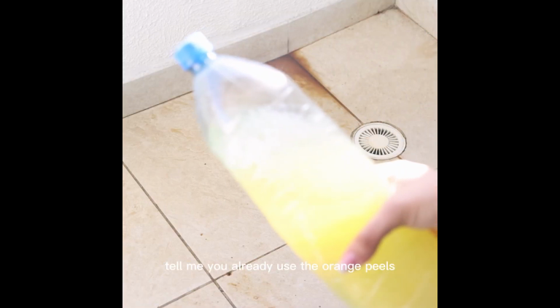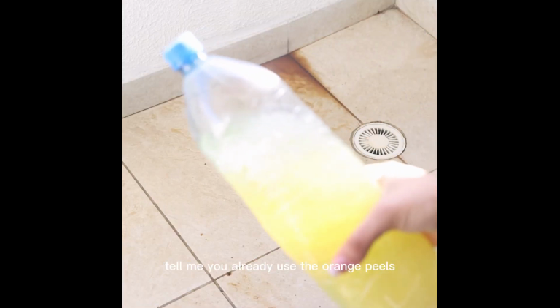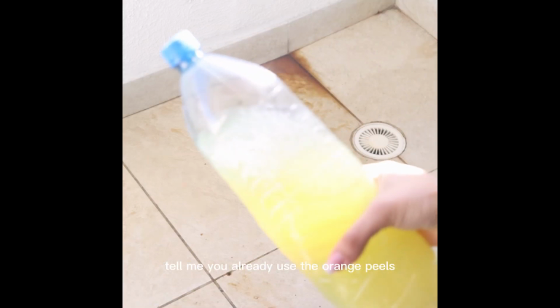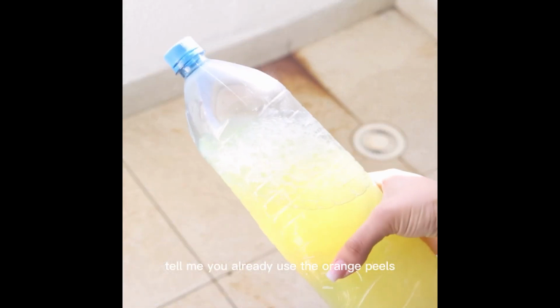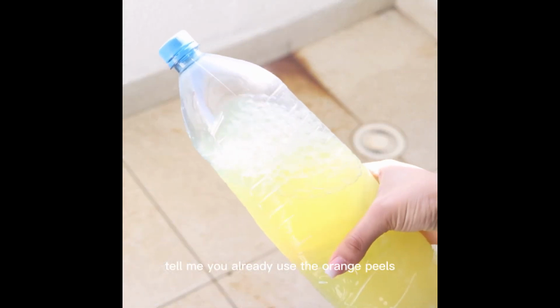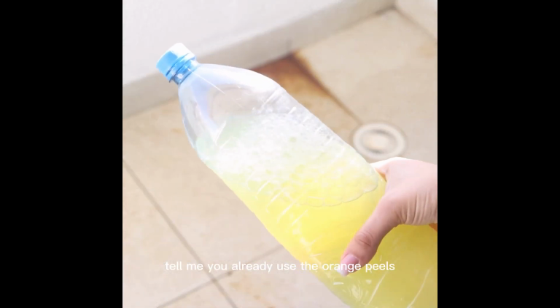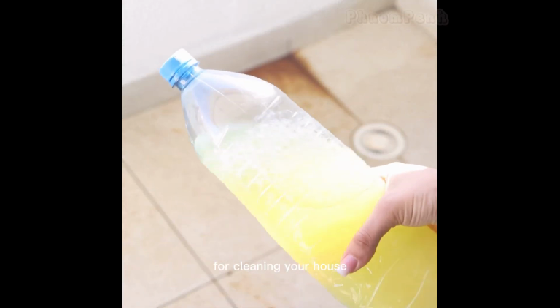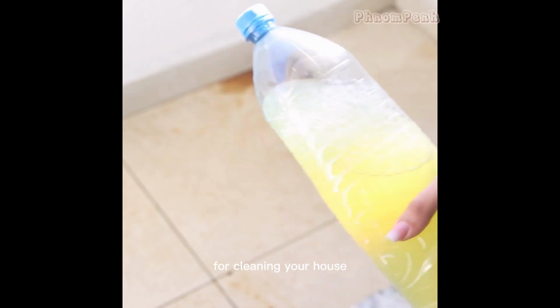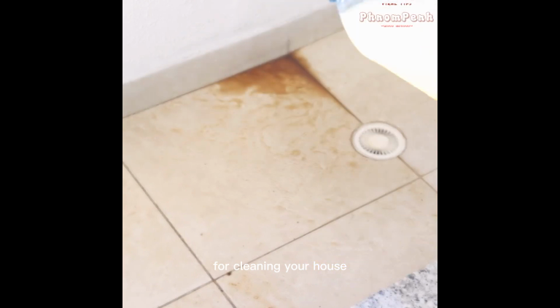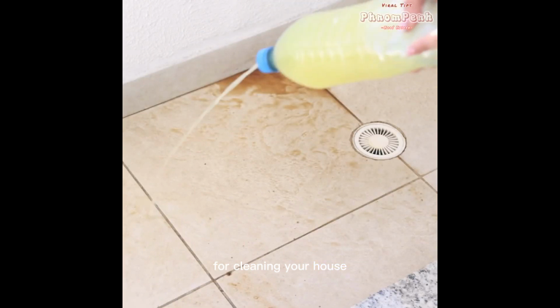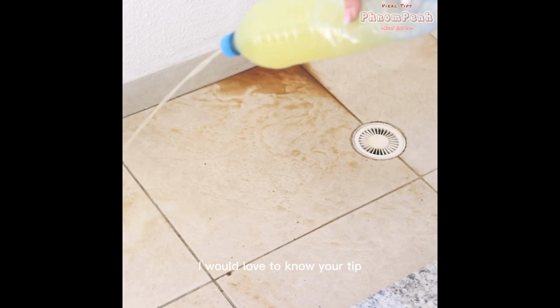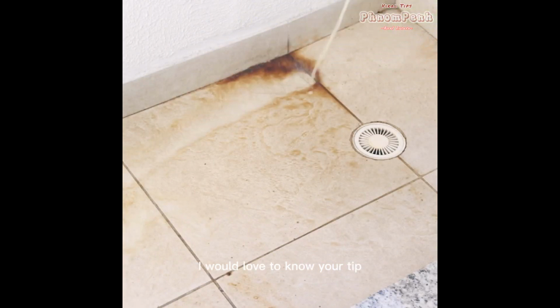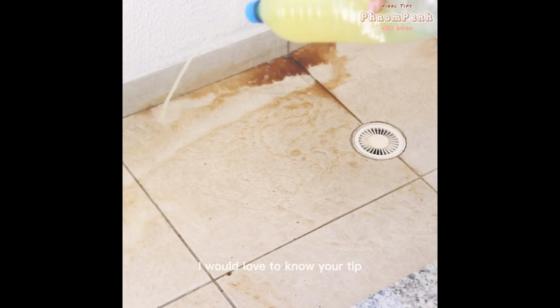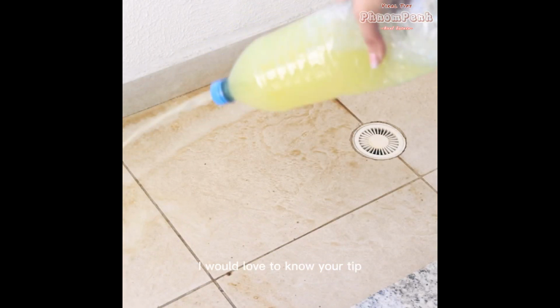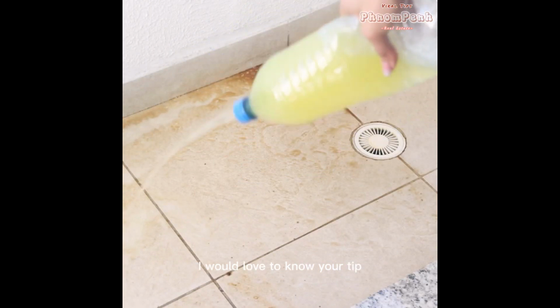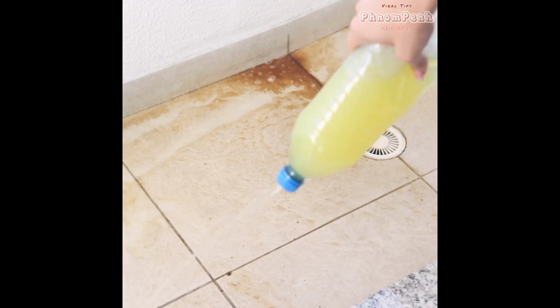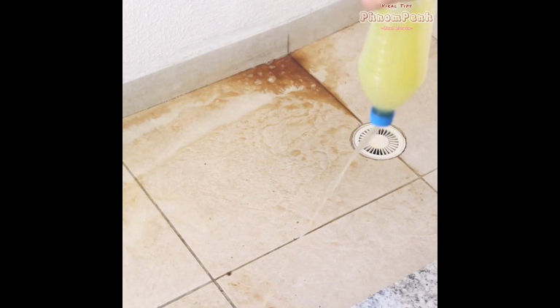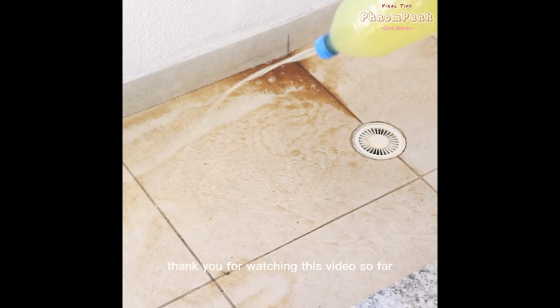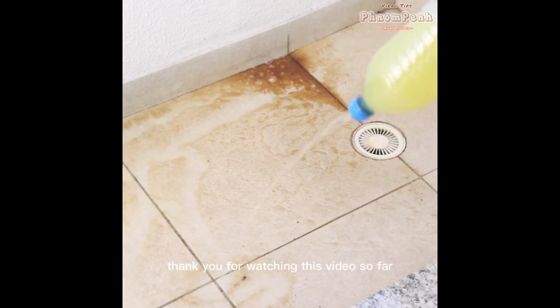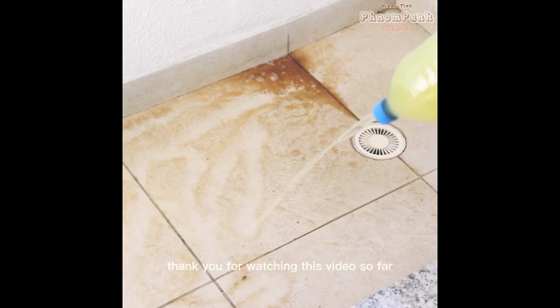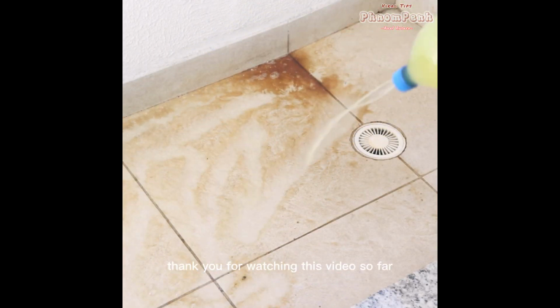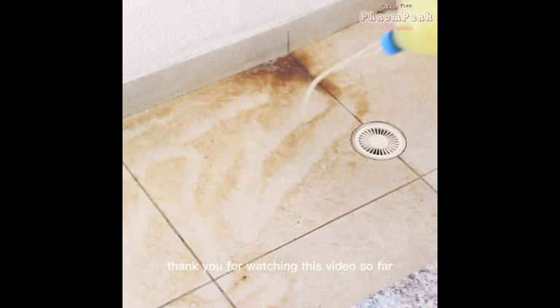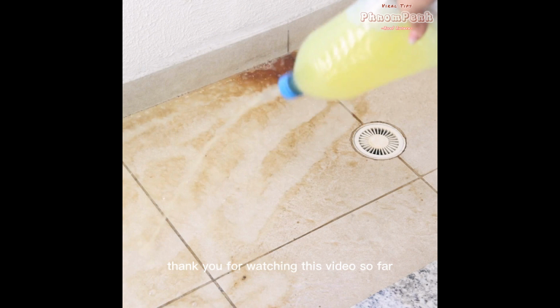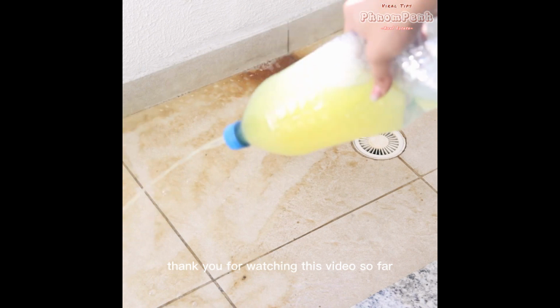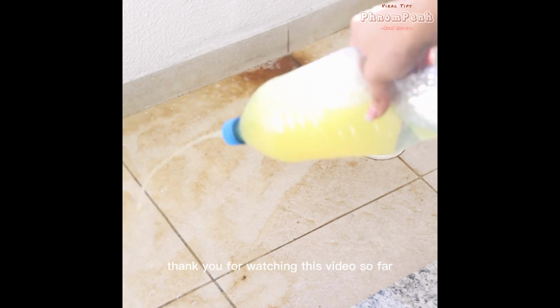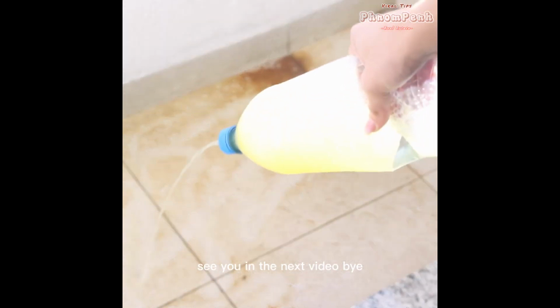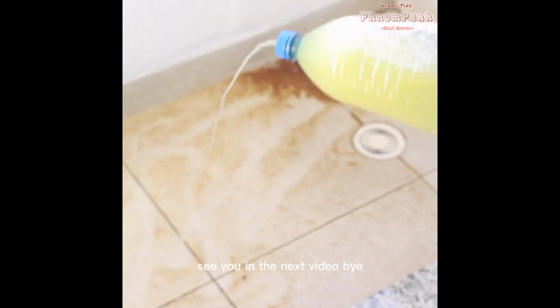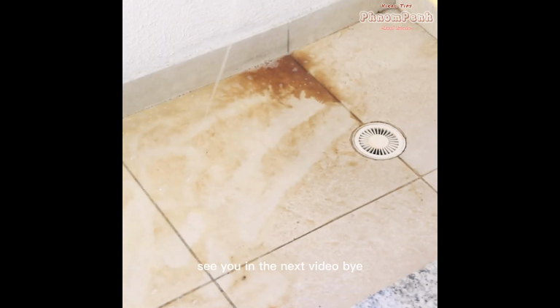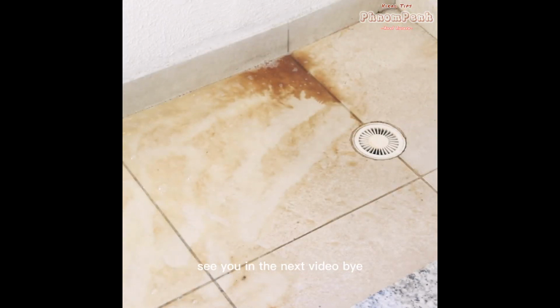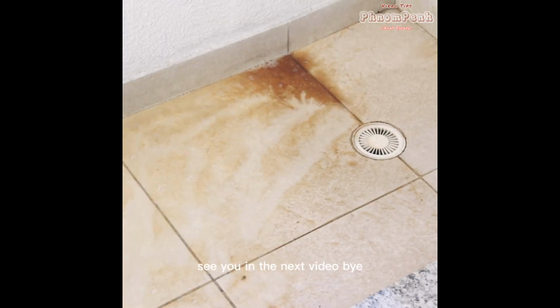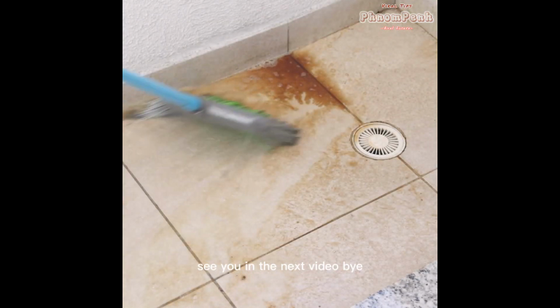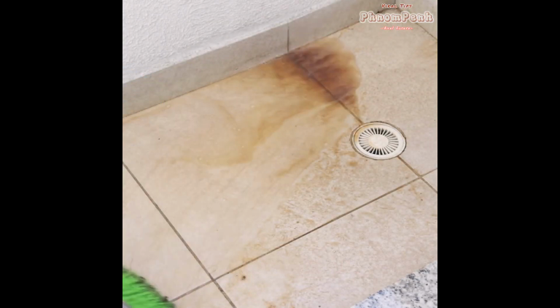Tell me if you already used orange peels for cleaning your house — I would love to know your tip. Thank you for watching this video so far. See you in the next video. Bye.